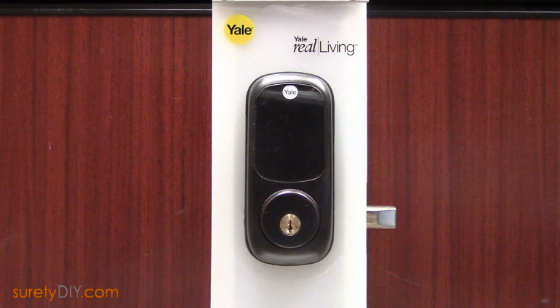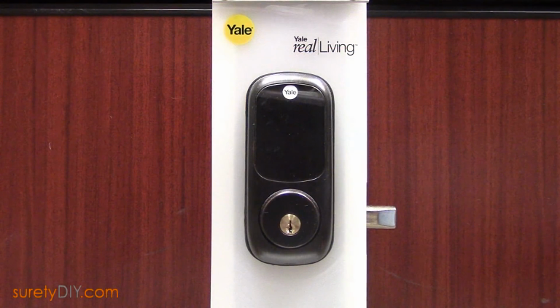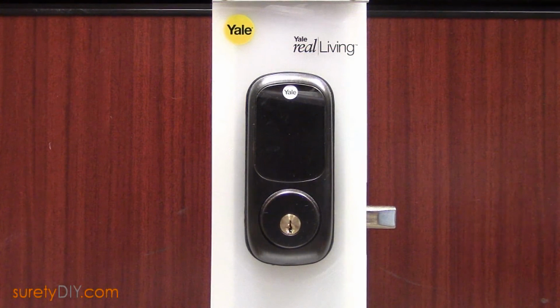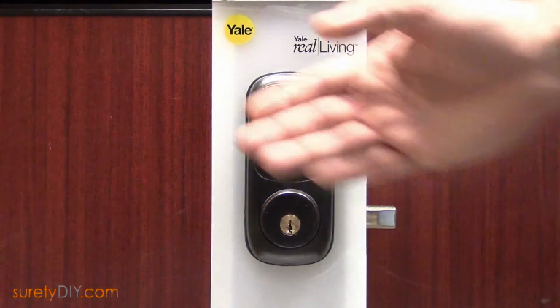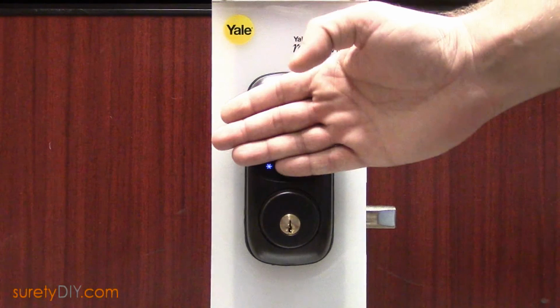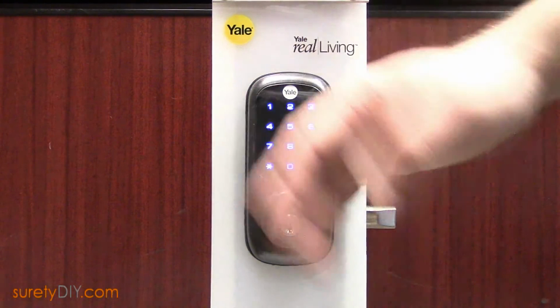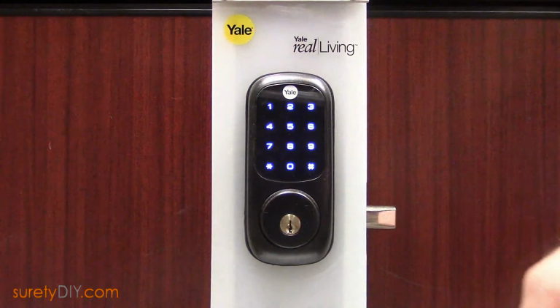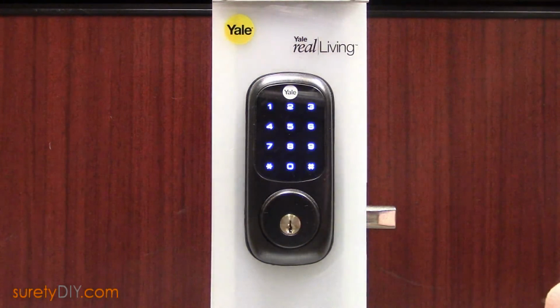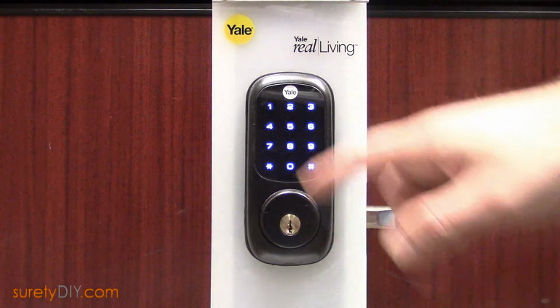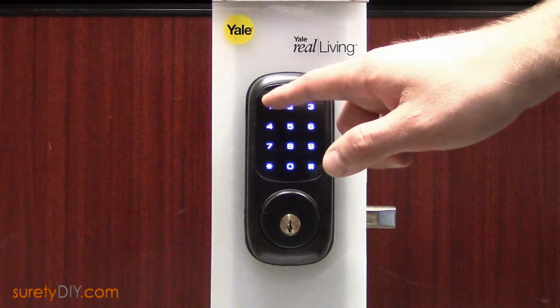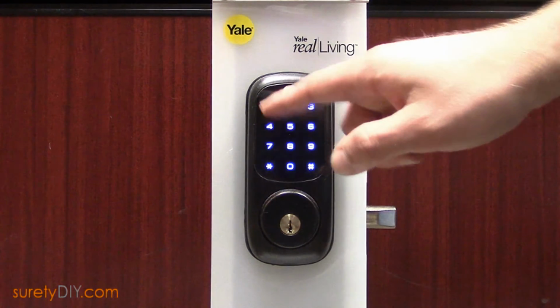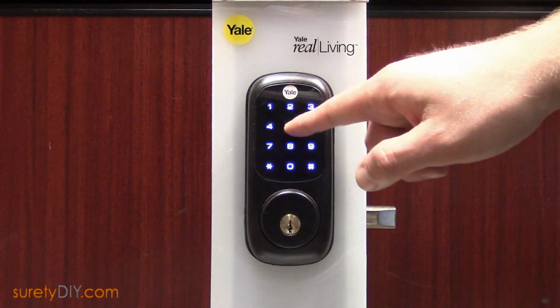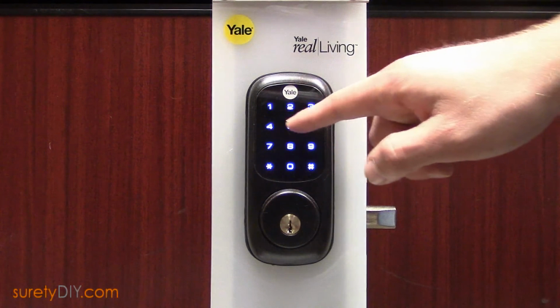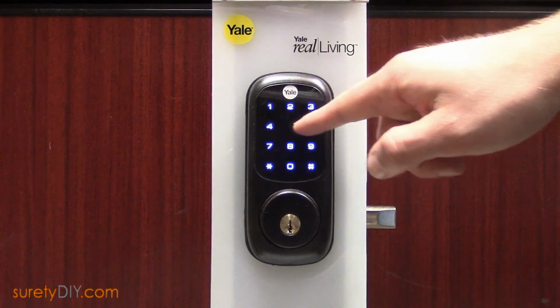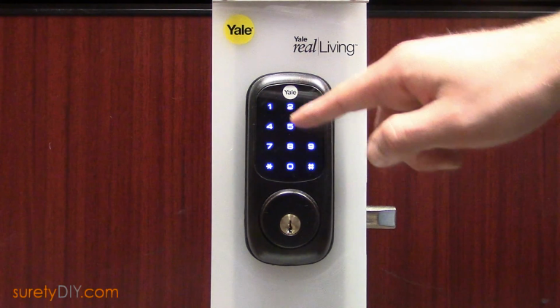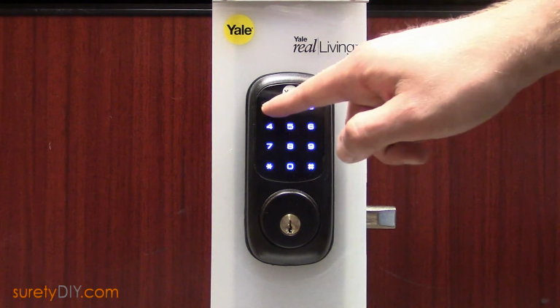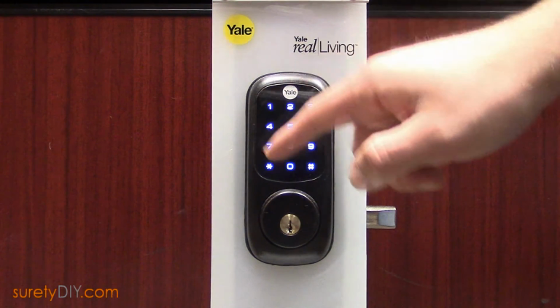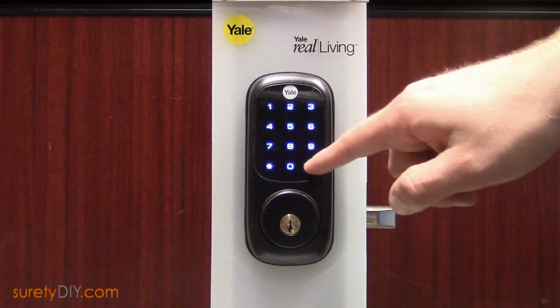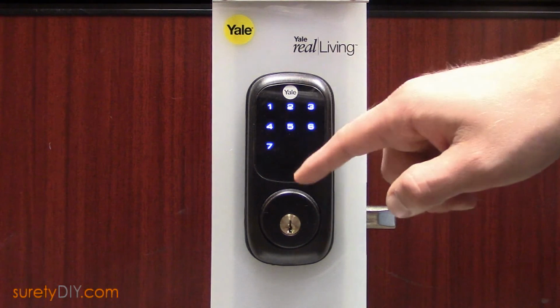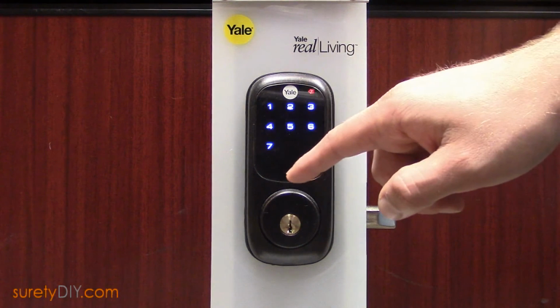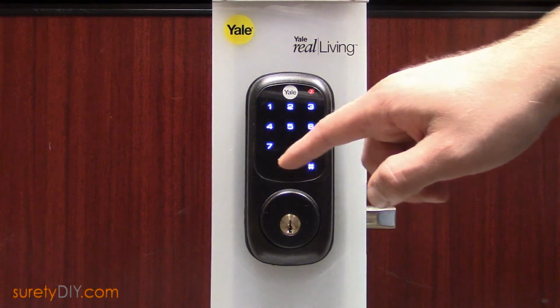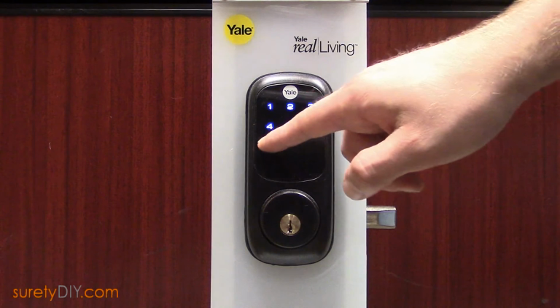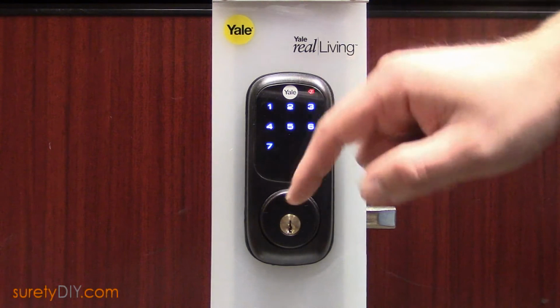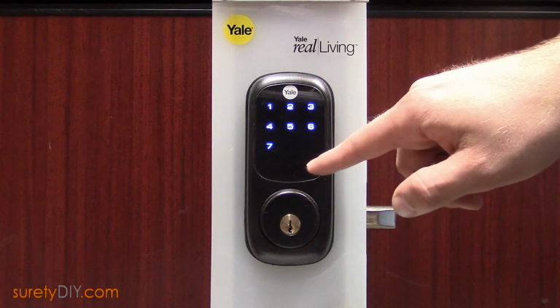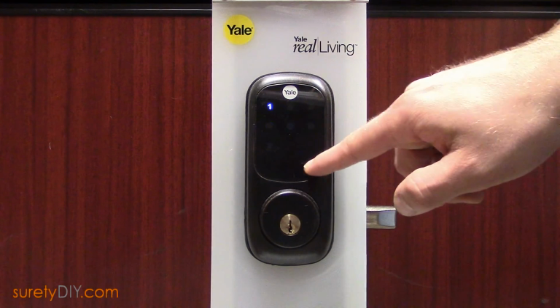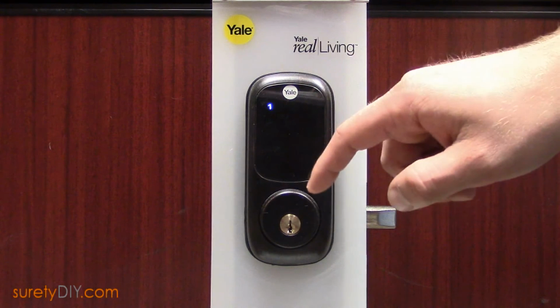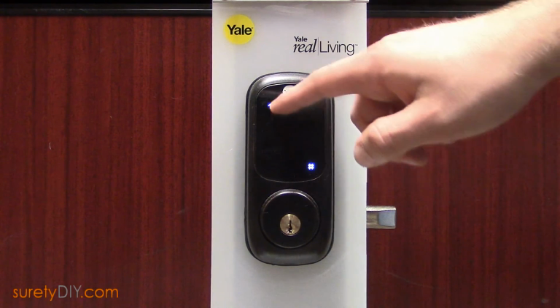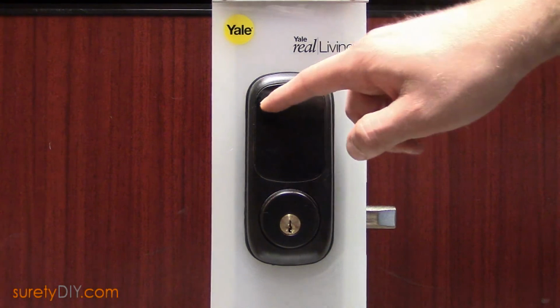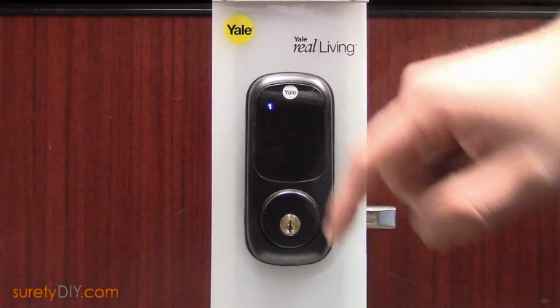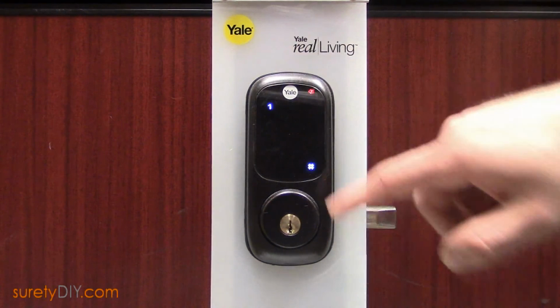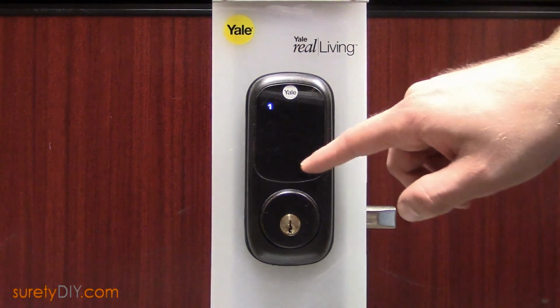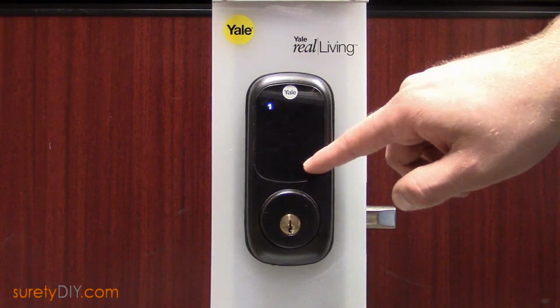The powered door lock, in our case a Yale touchscreen, should be very close to the panel during the pair process. It's recommended to have them at least within six feet. On your door lock, you'll want to perform its learn-in procedure.